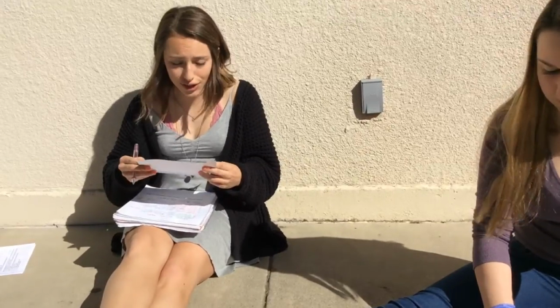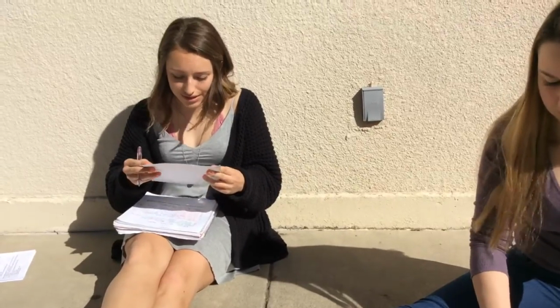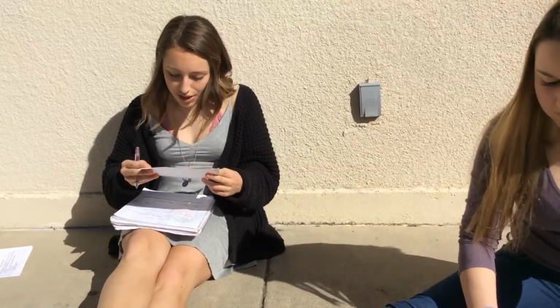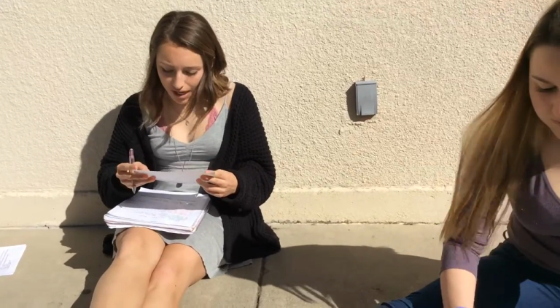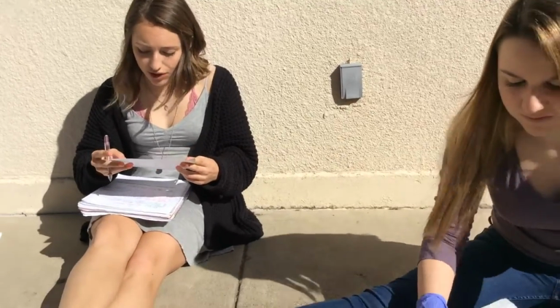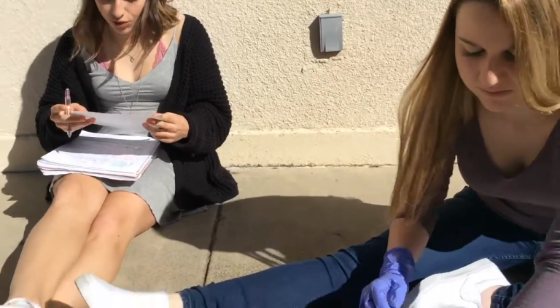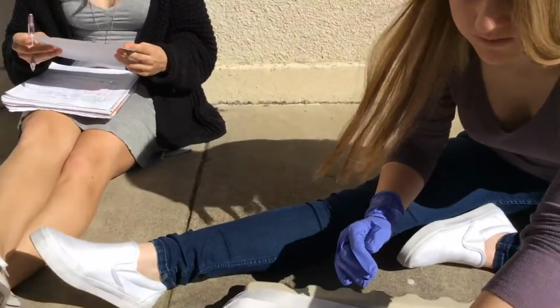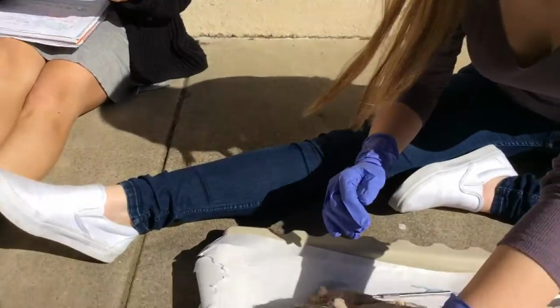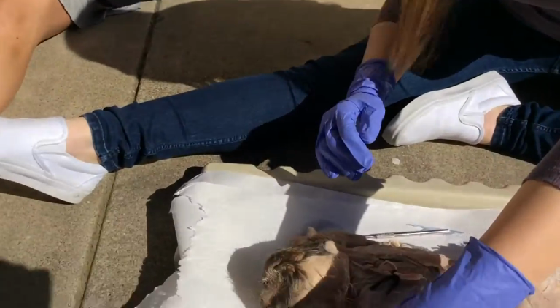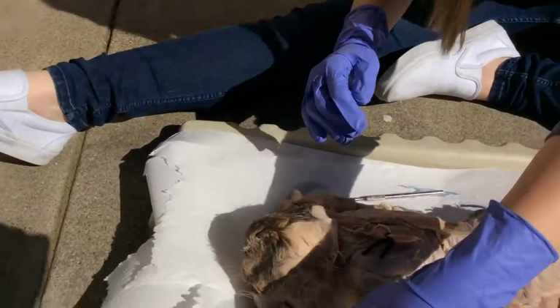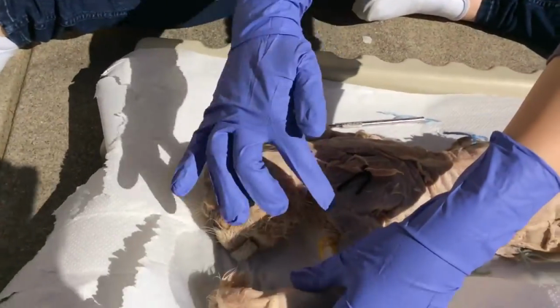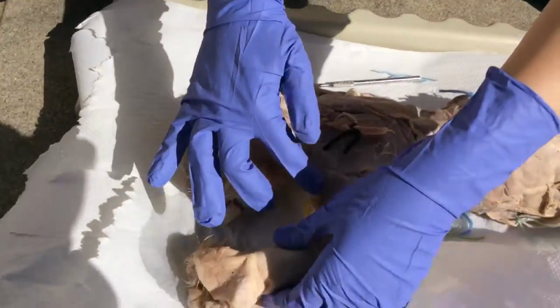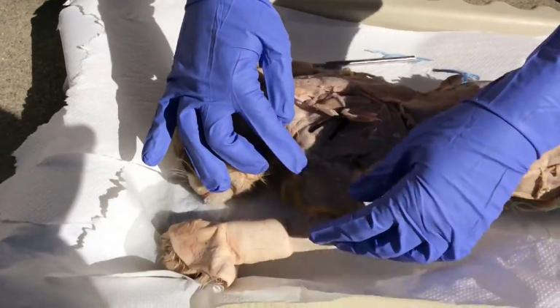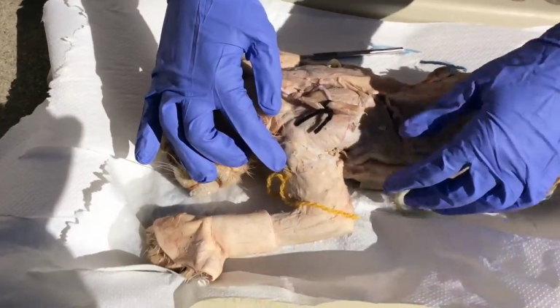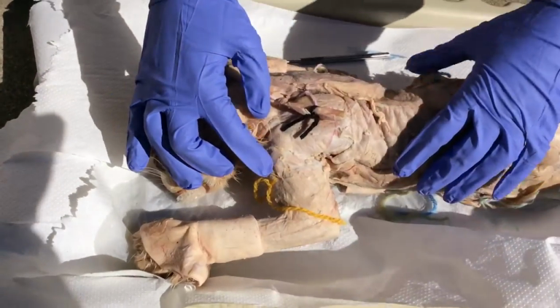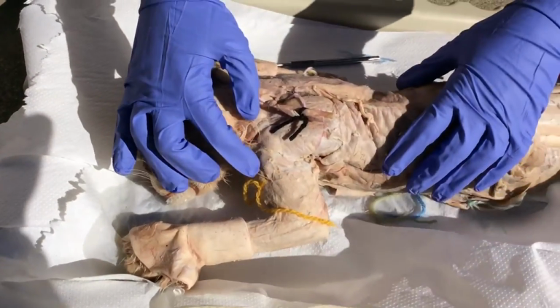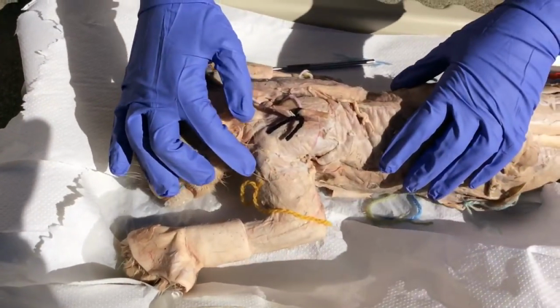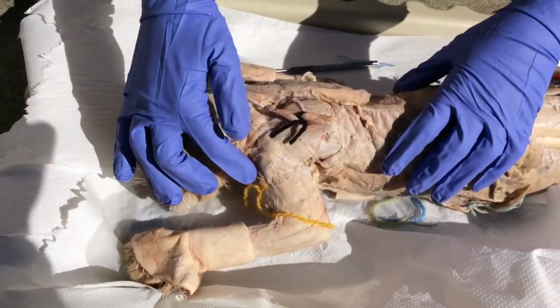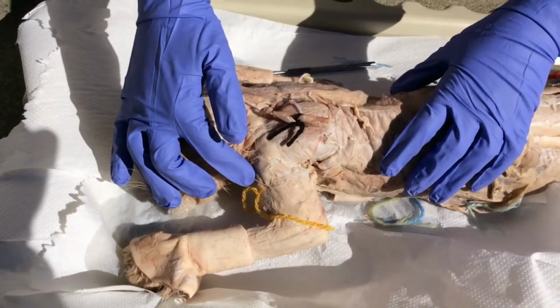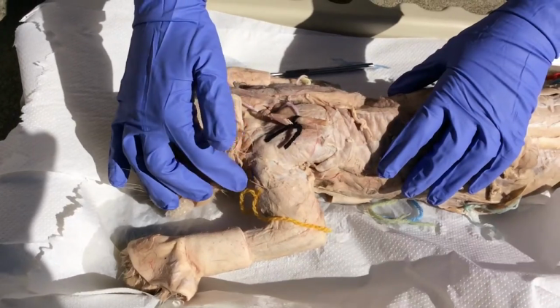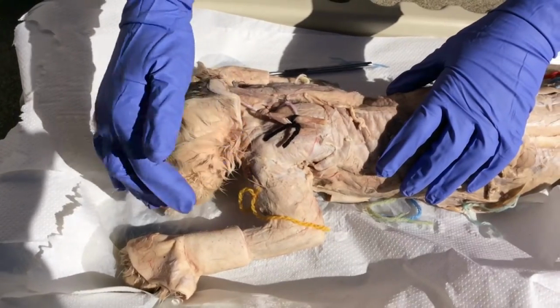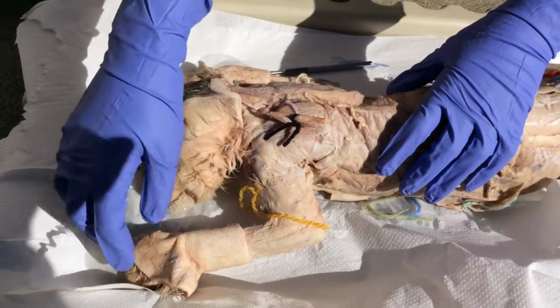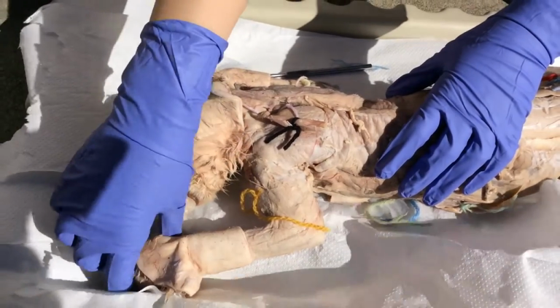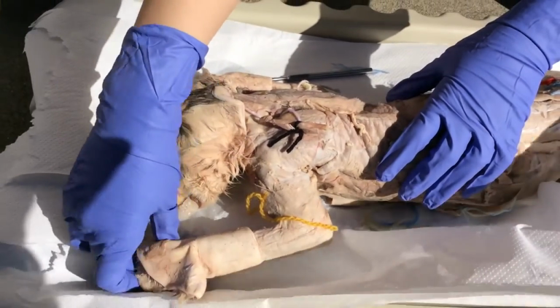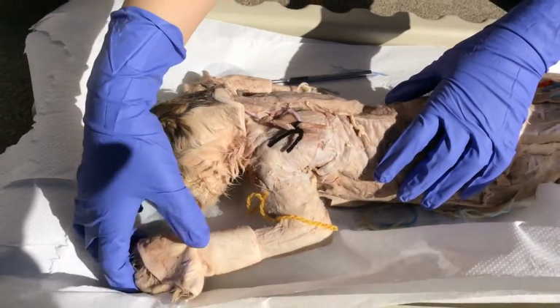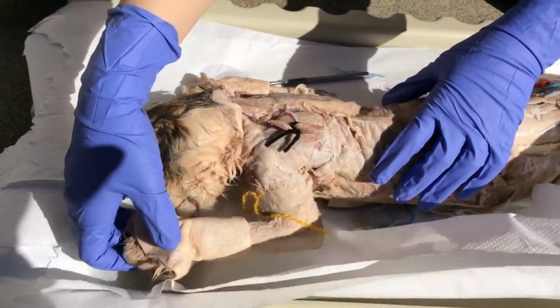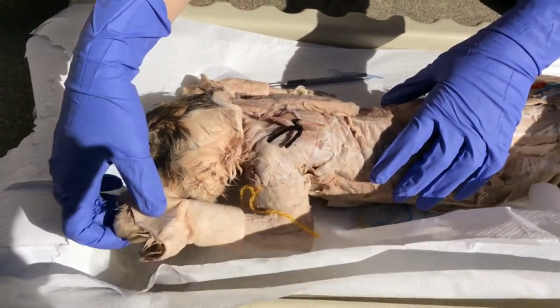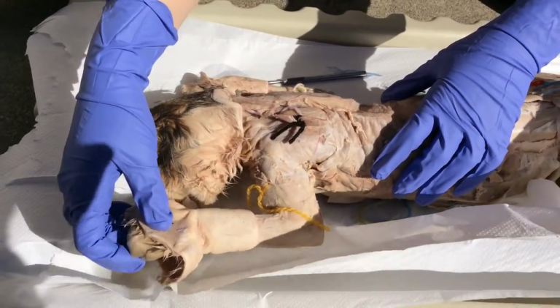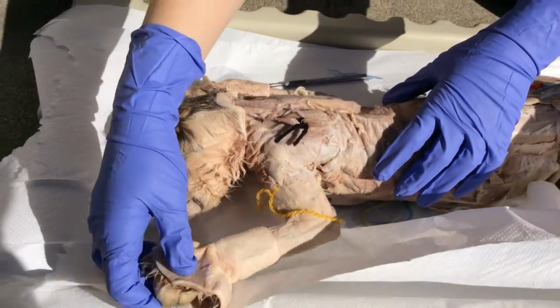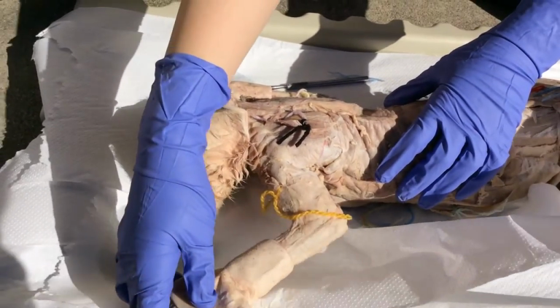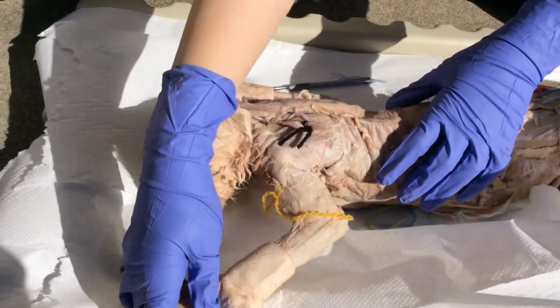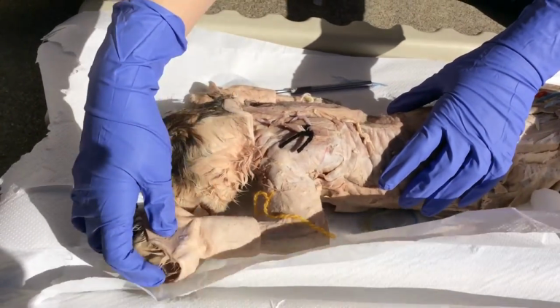First, we have the shoulder muscle in yellow called the deltoid, which abducts the shoulder. It's on the outside of the shoulder, so it pulls the shoulder away.